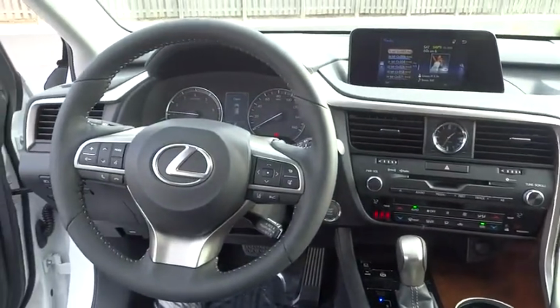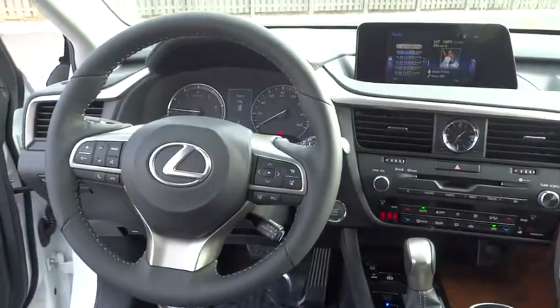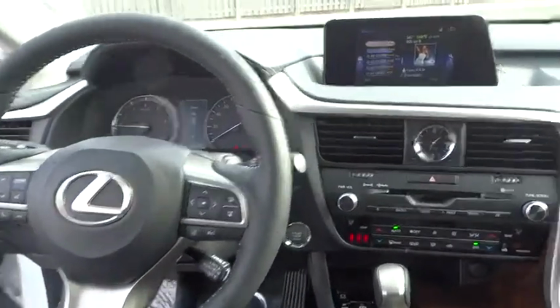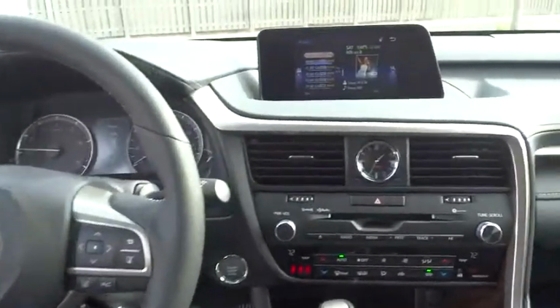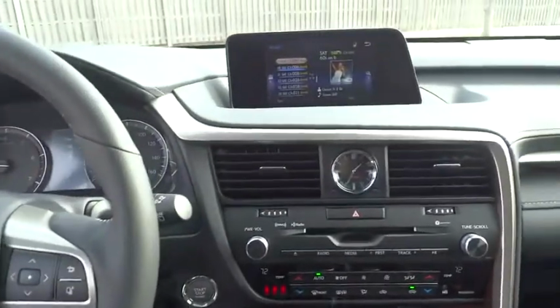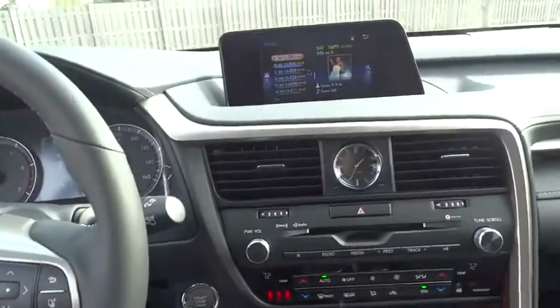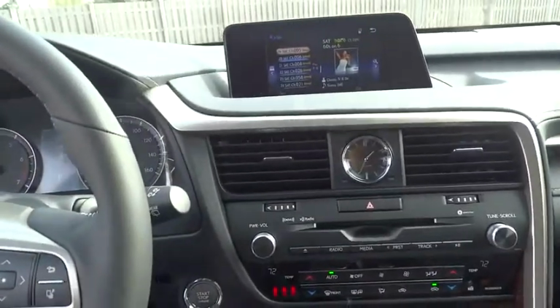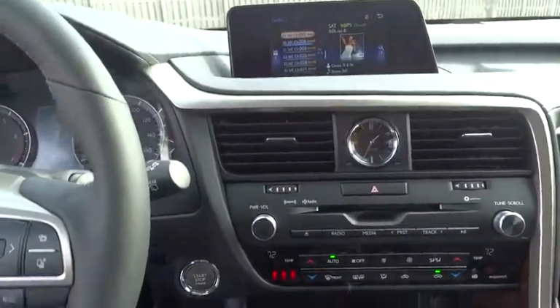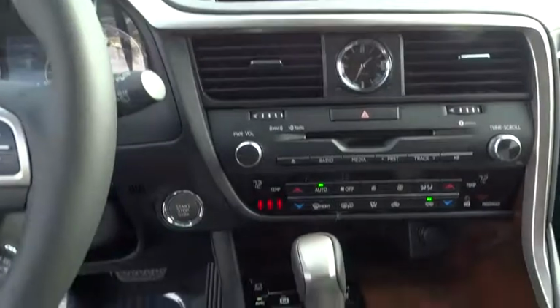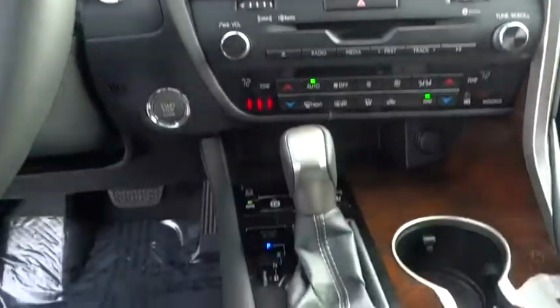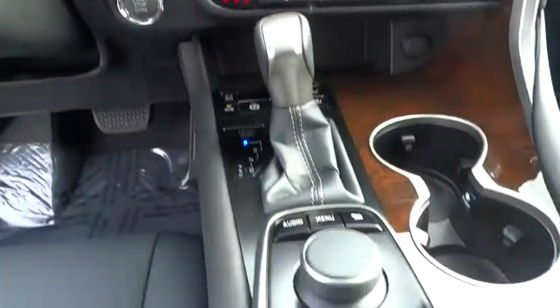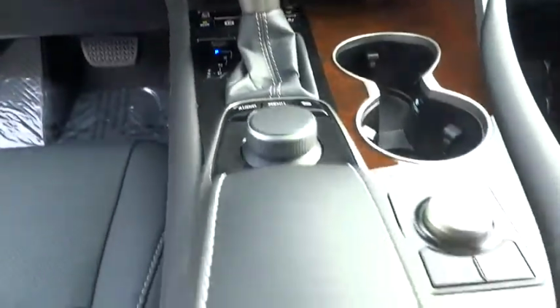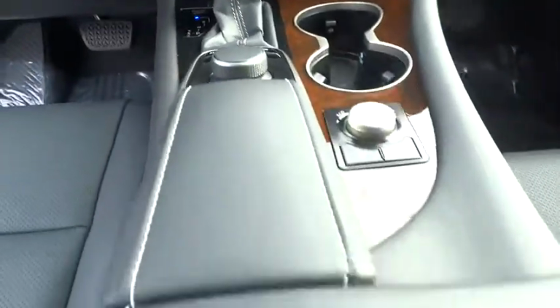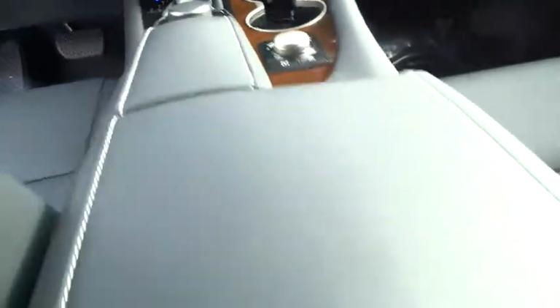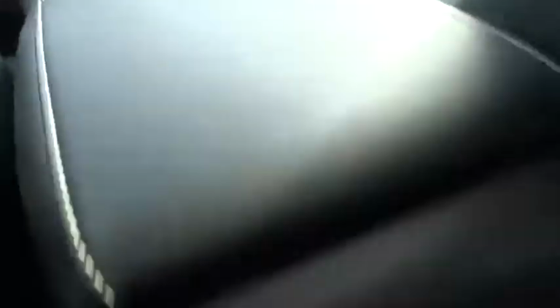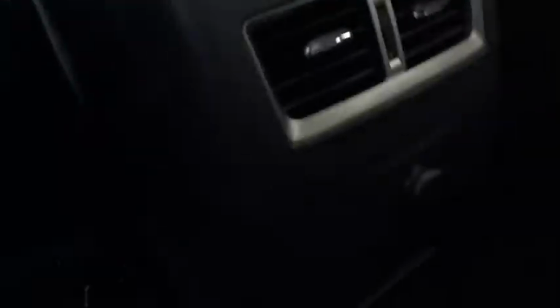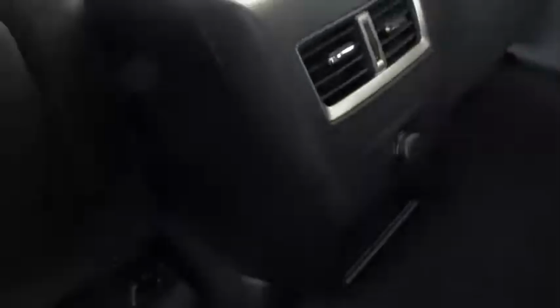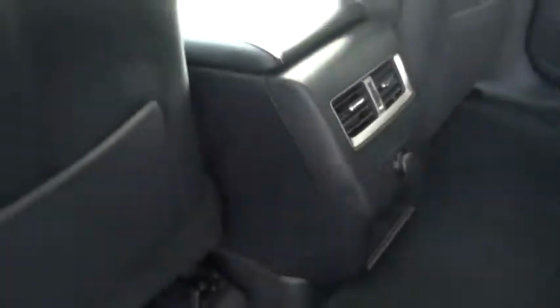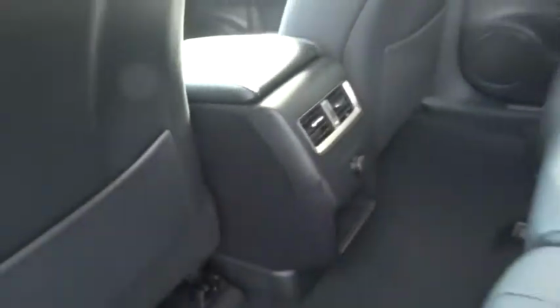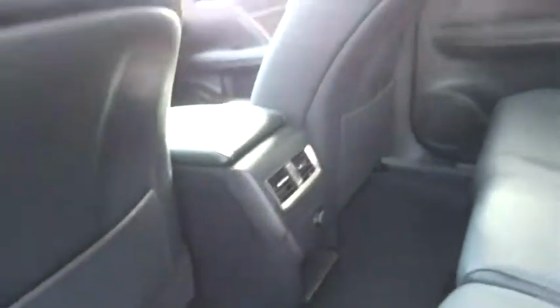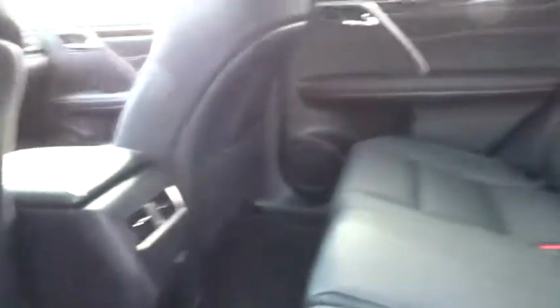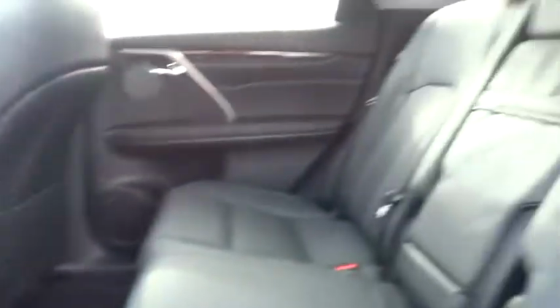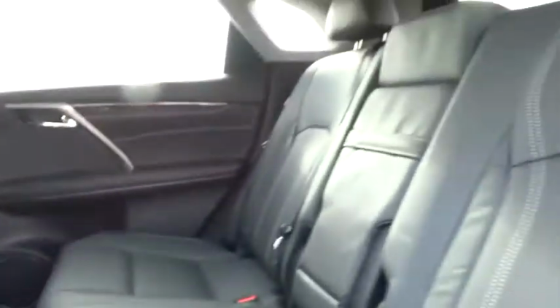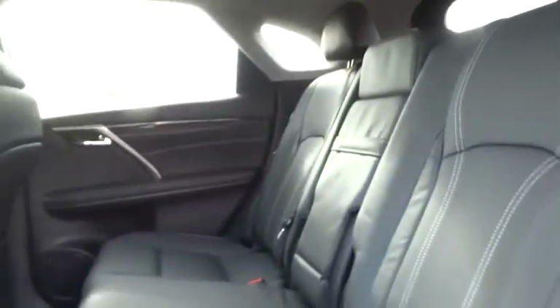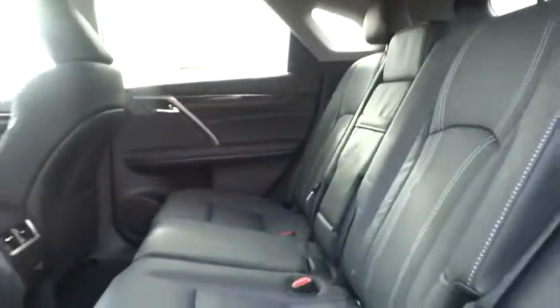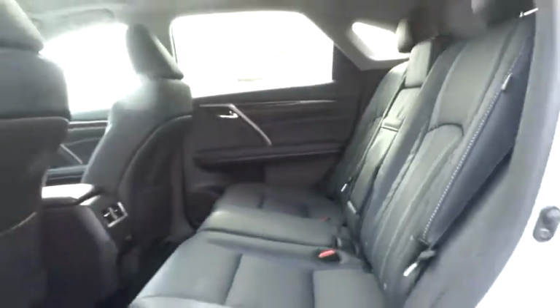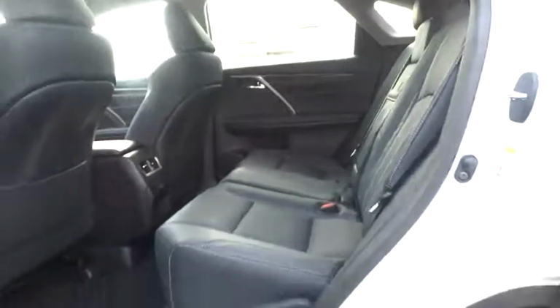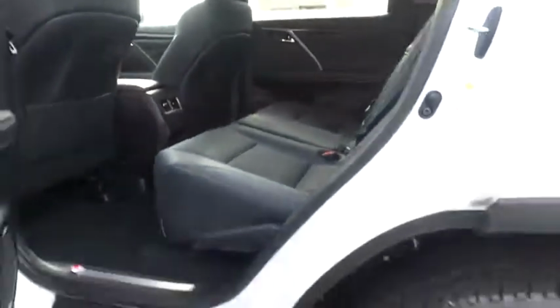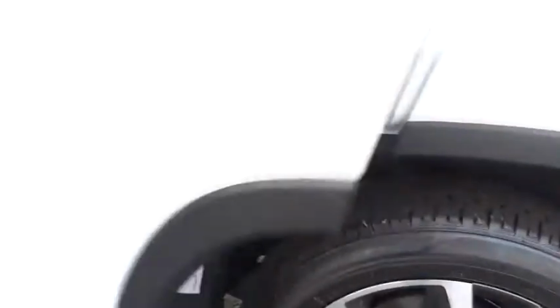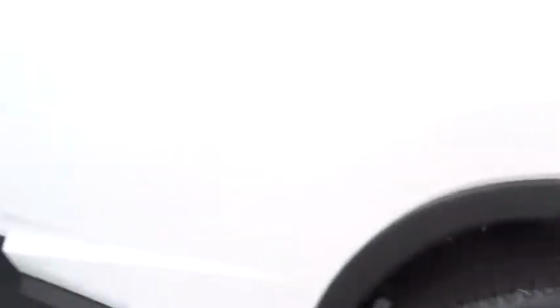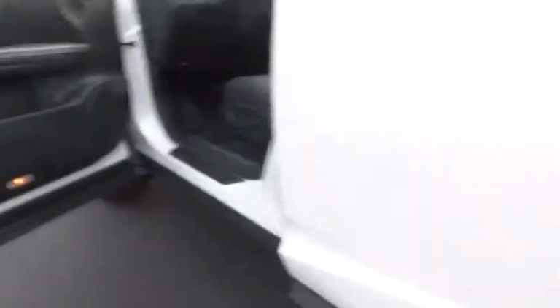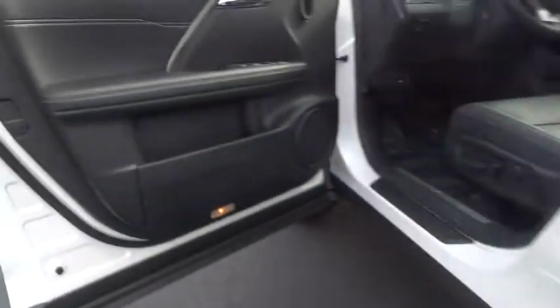Adjustable steering wheel, power steering, four-wheel disc brakes, hard disc drive media storage, cruise control, auto-dimming rear-view mirror, aluminum wheels.